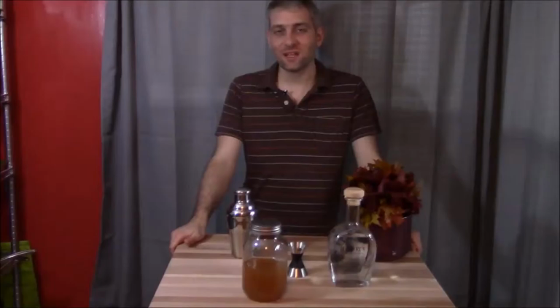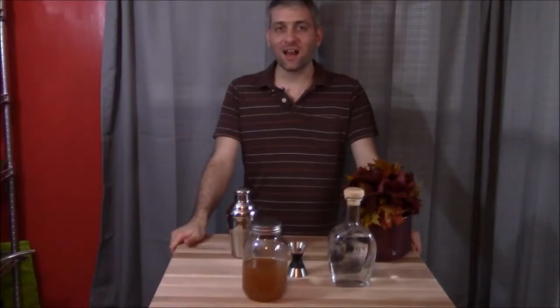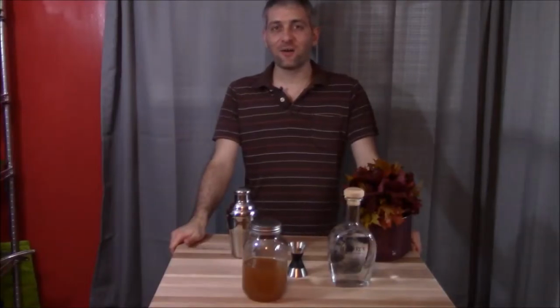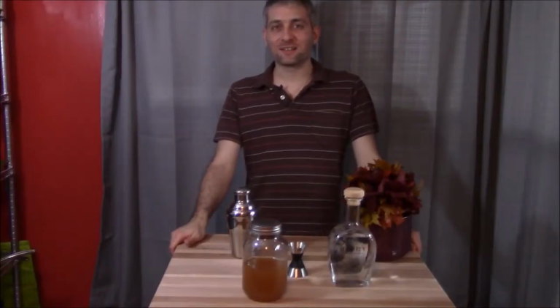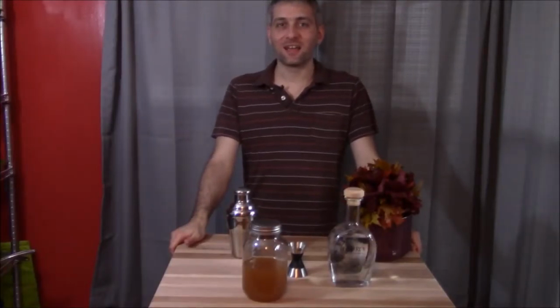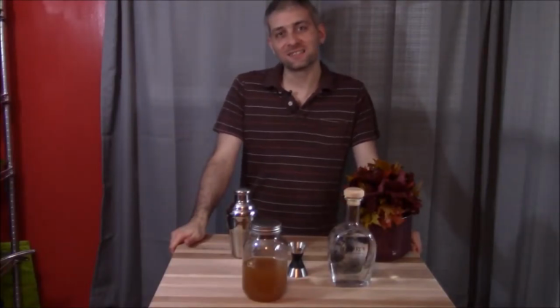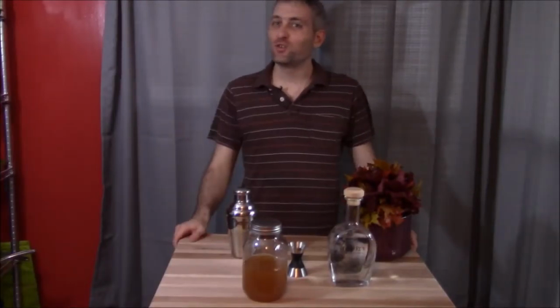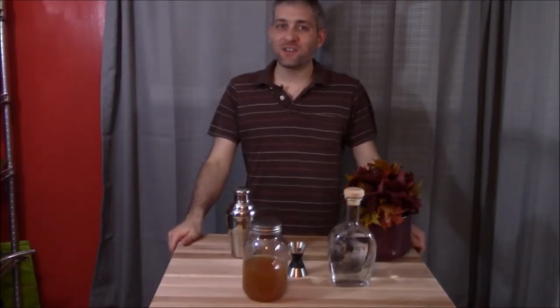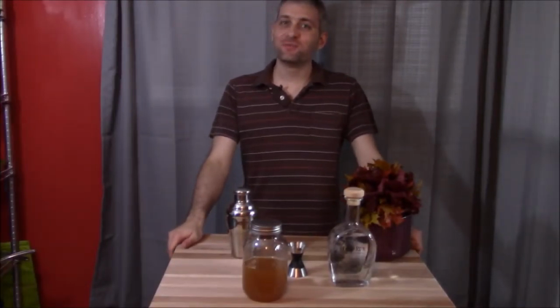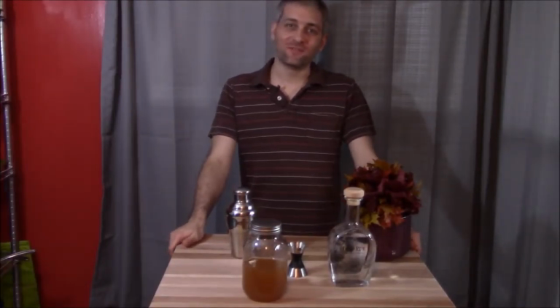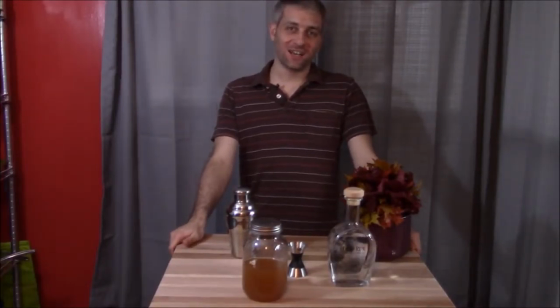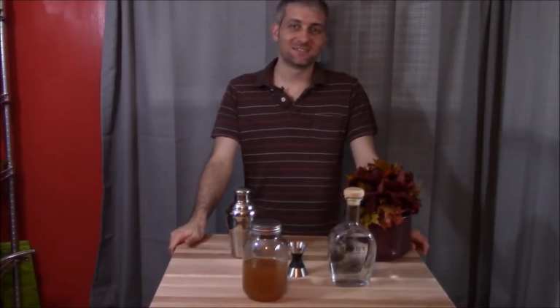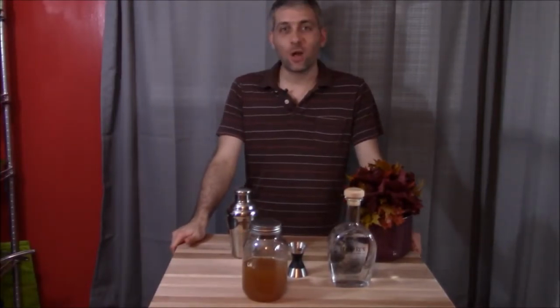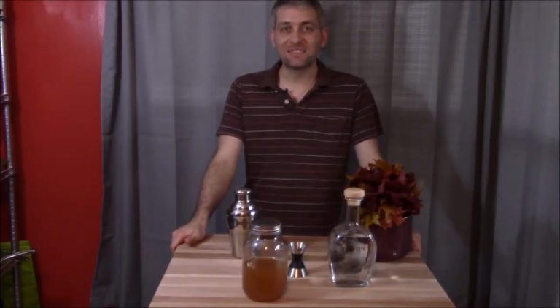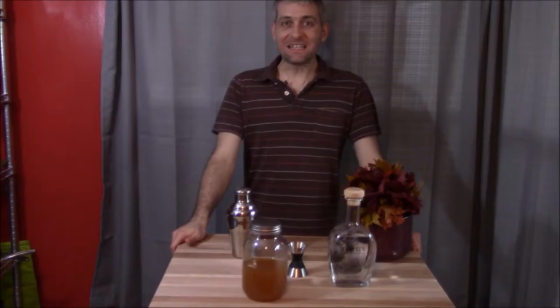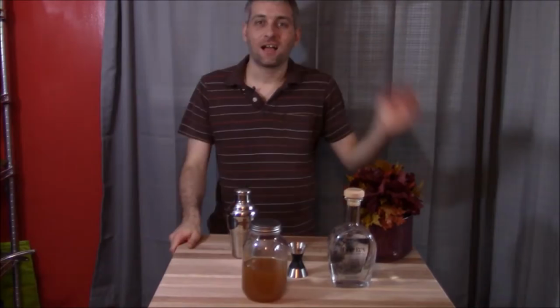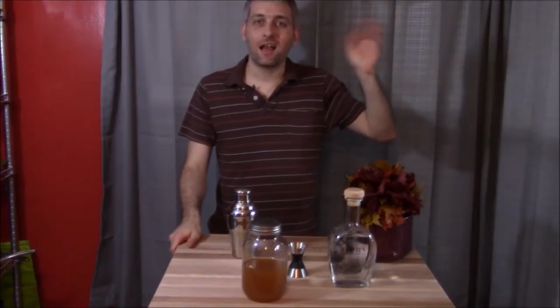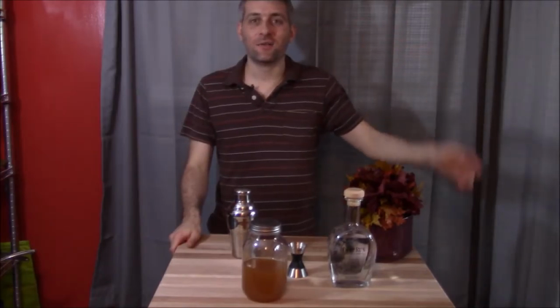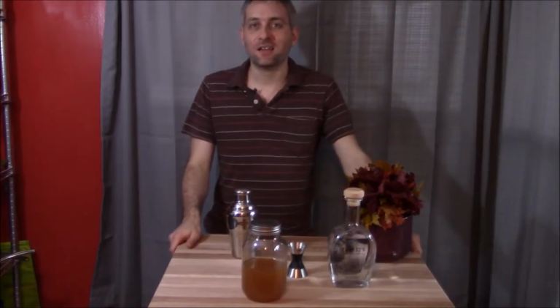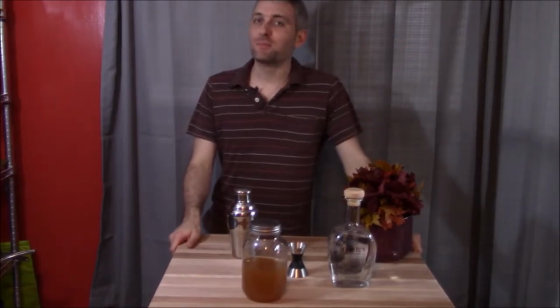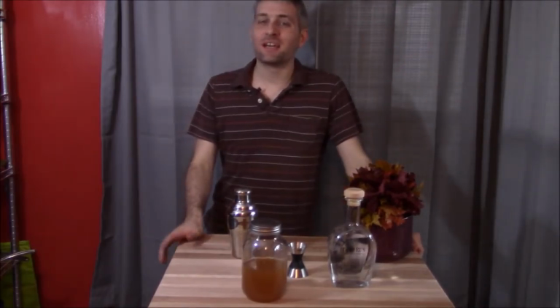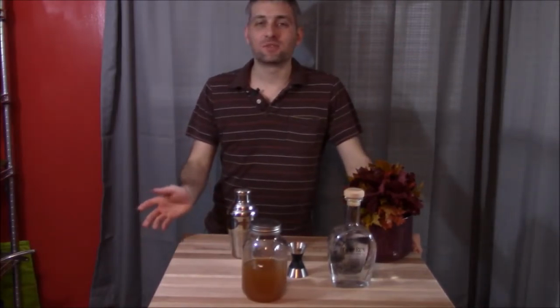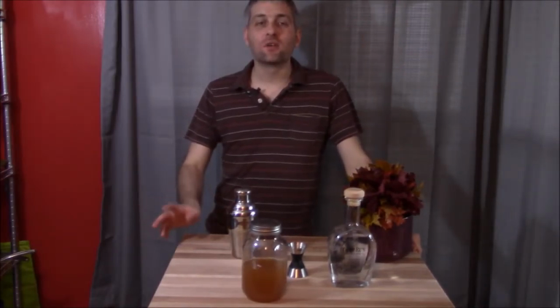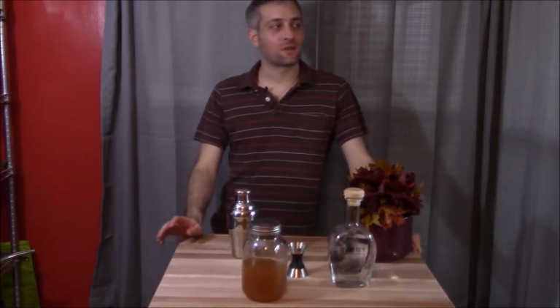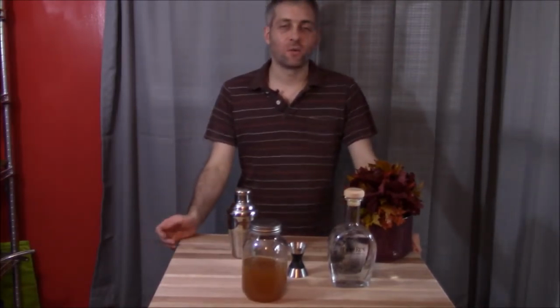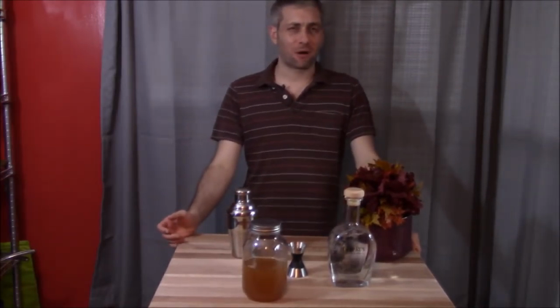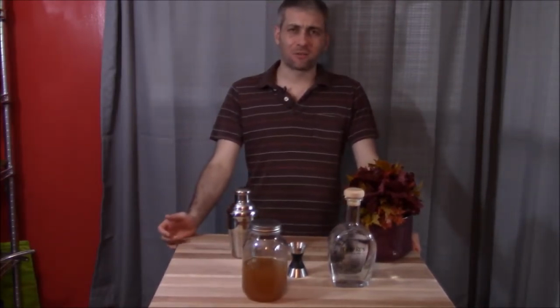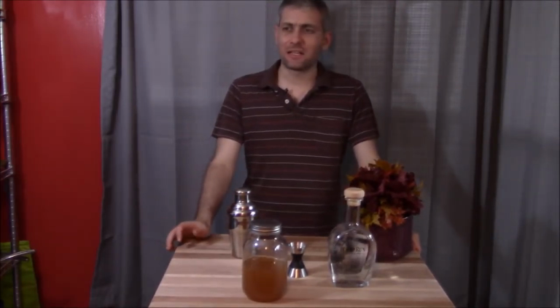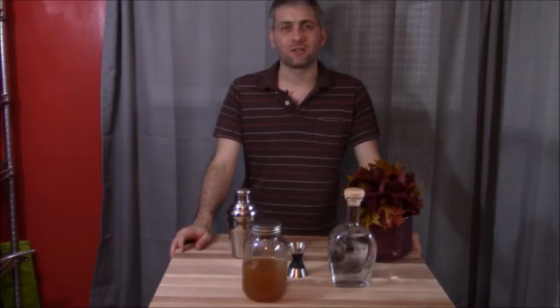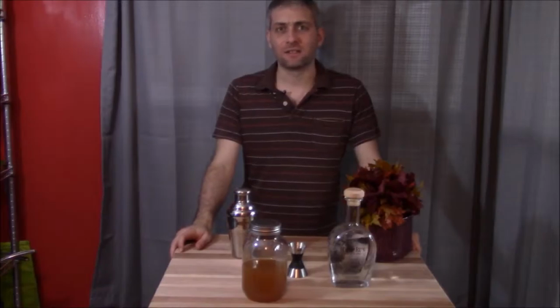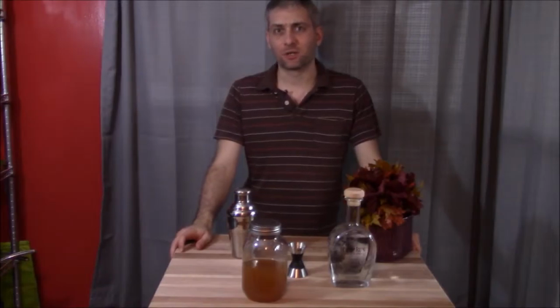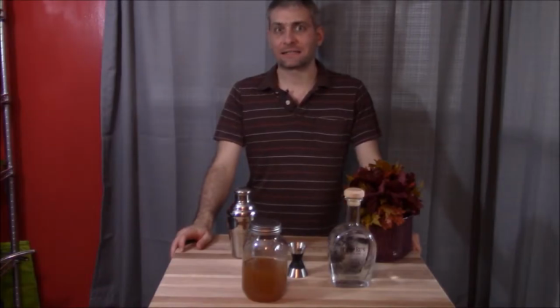Hello Internet! Good afternoon governor! Allons-y! Hello there interwebs, and I am so sorry for what is probably a really inaccurate and offensive British accent.